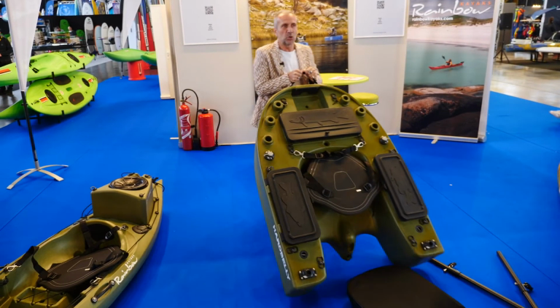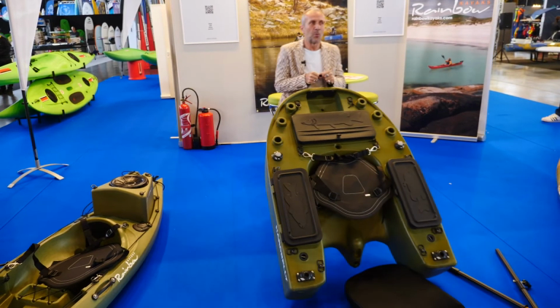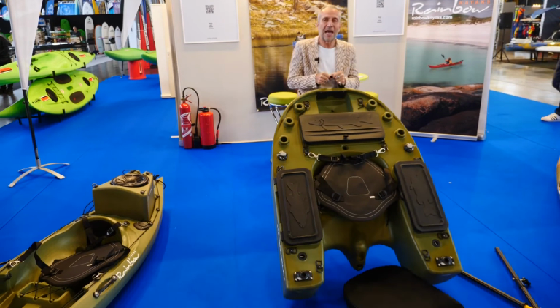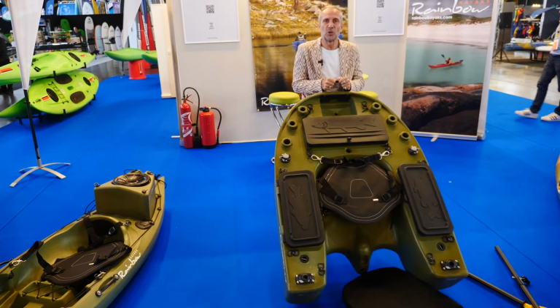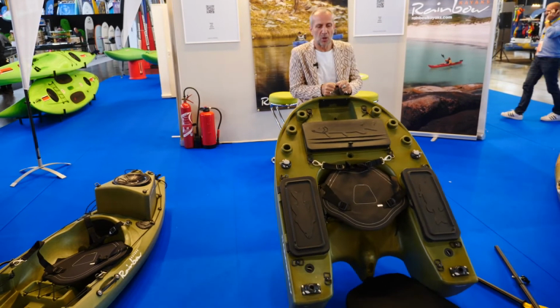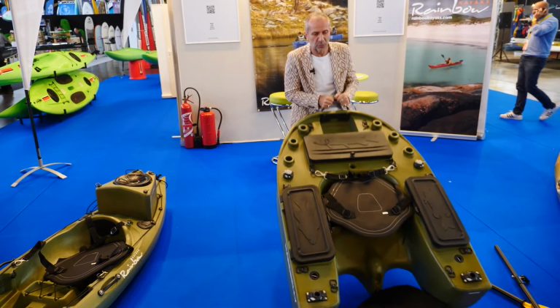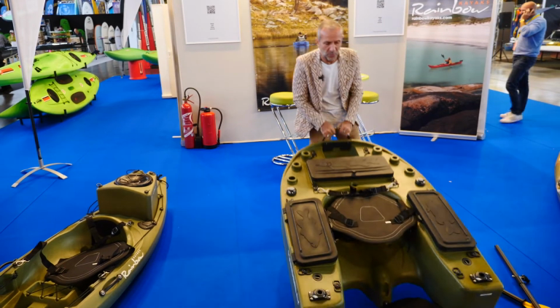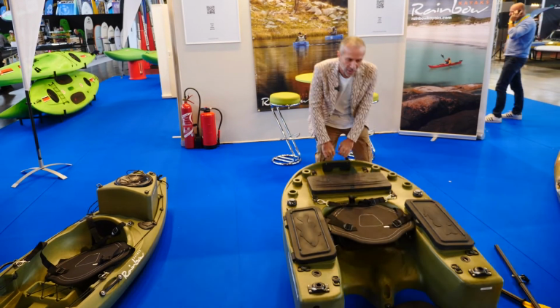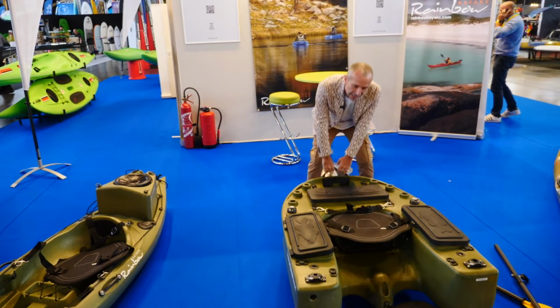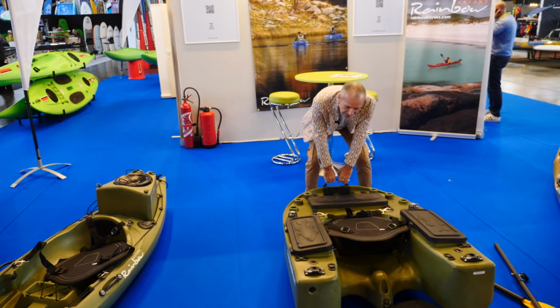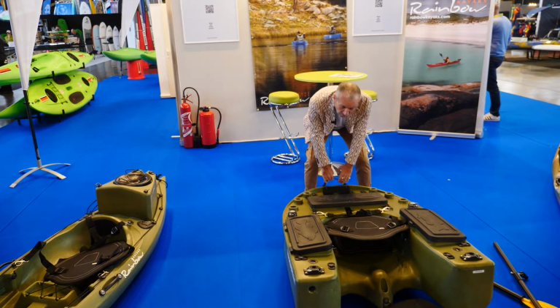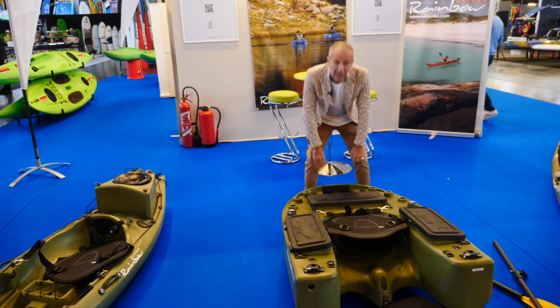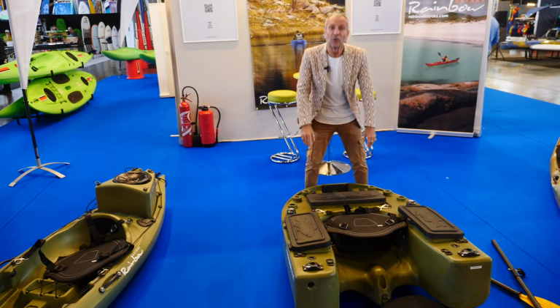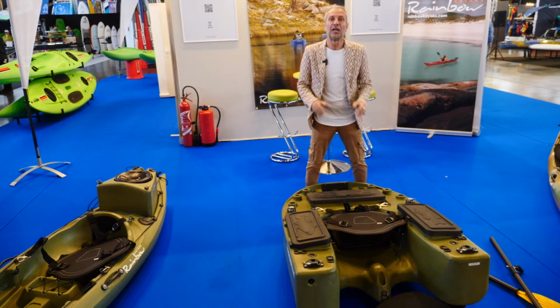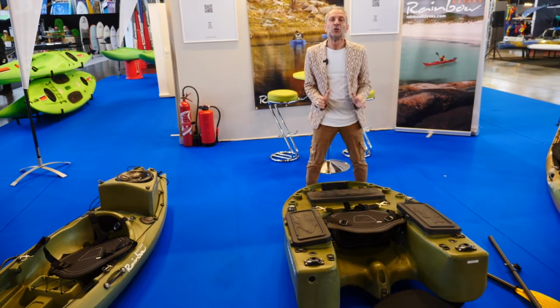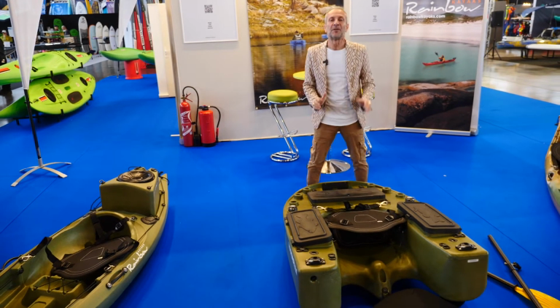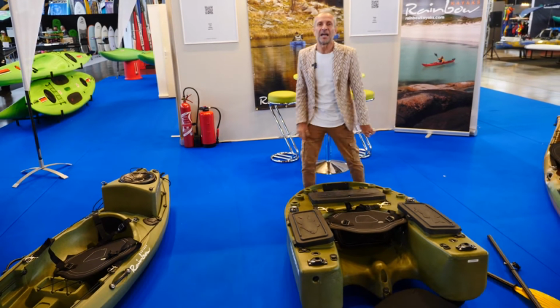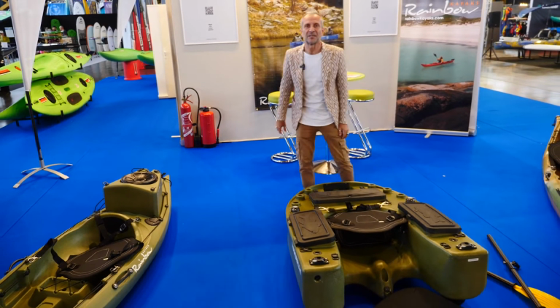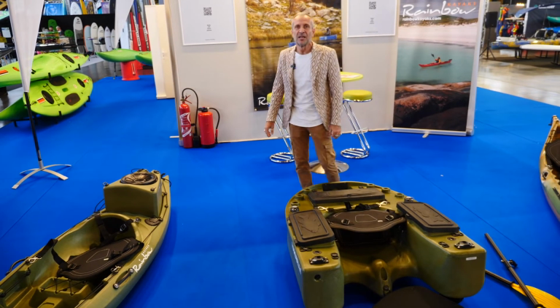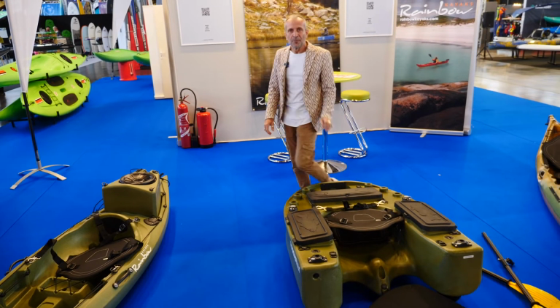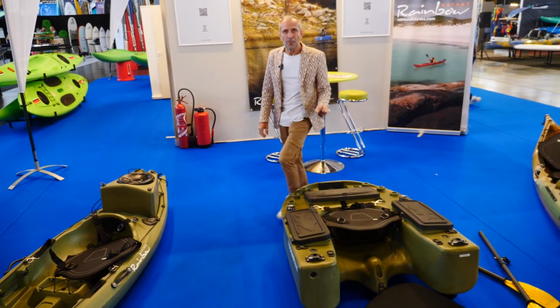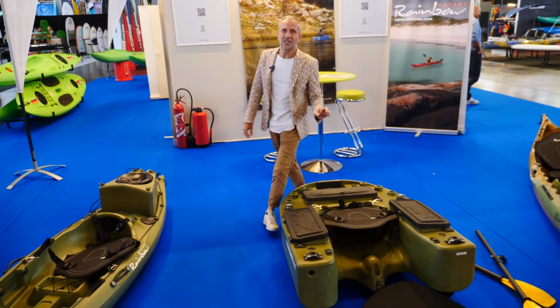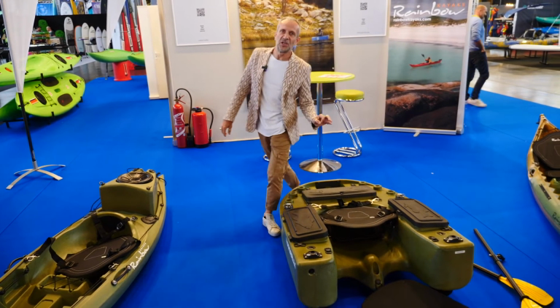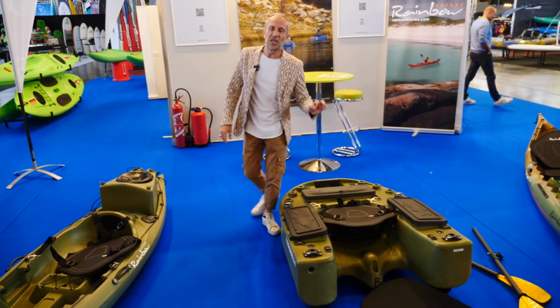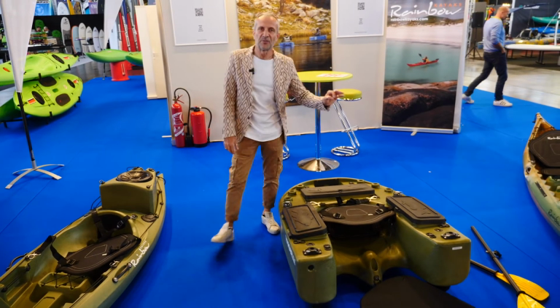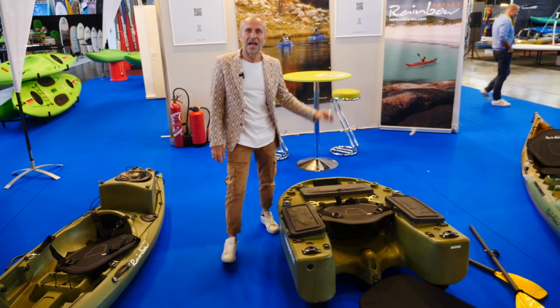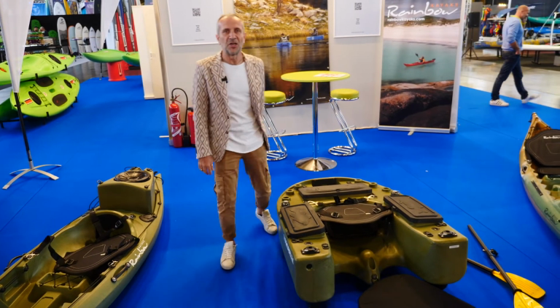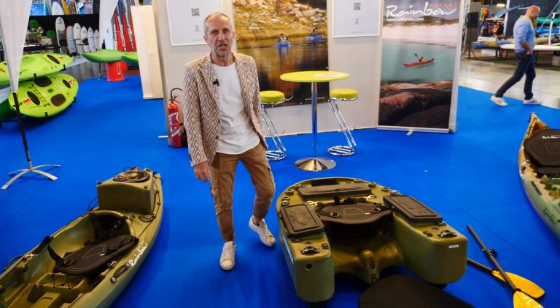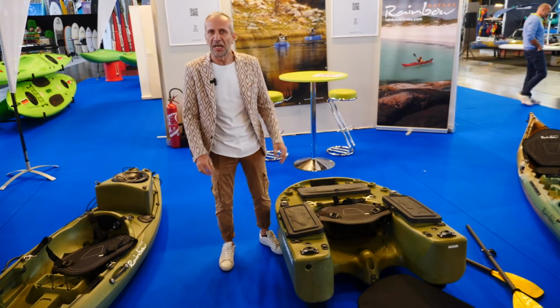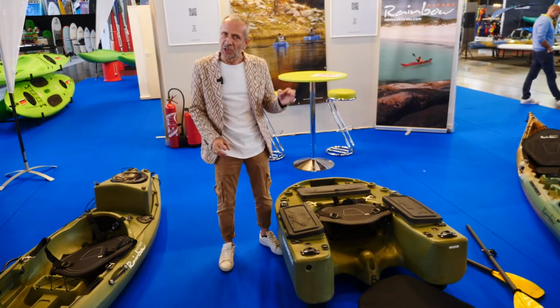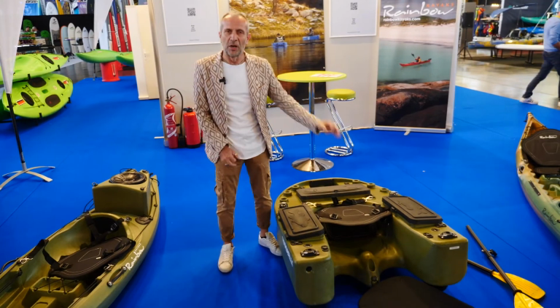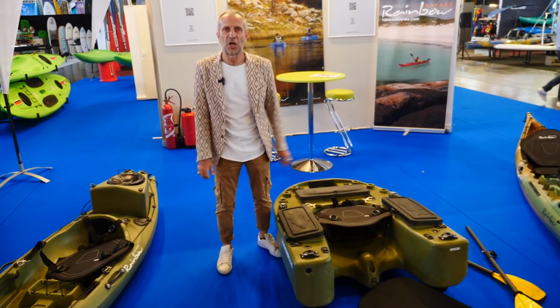So, super light, super comfortable. It's a really new device for bass fishing and fly fishing and you will enjoy.